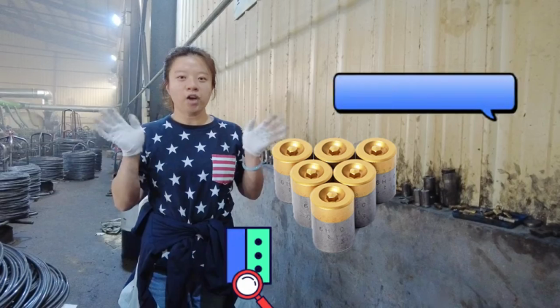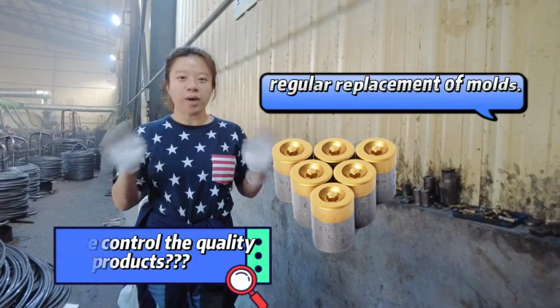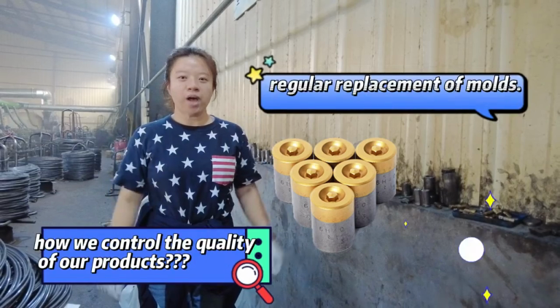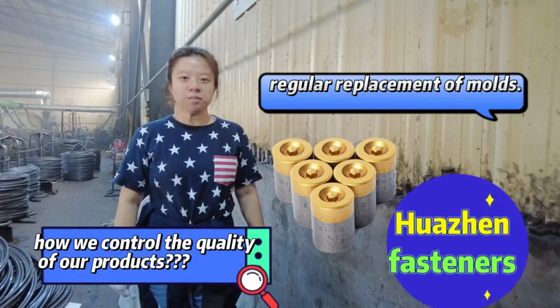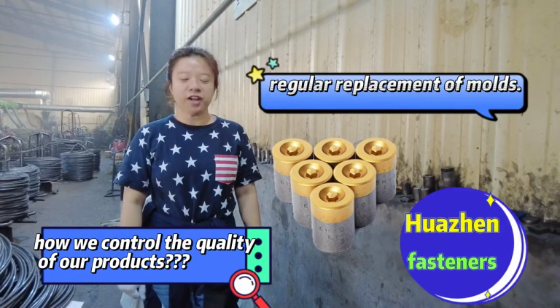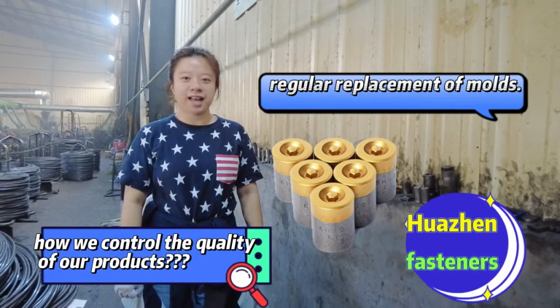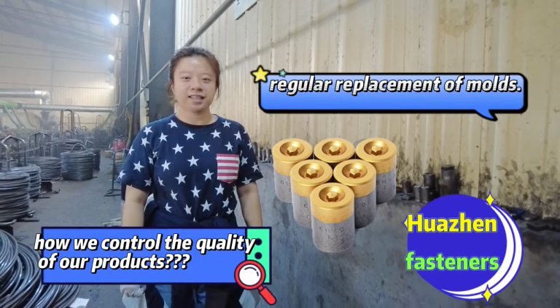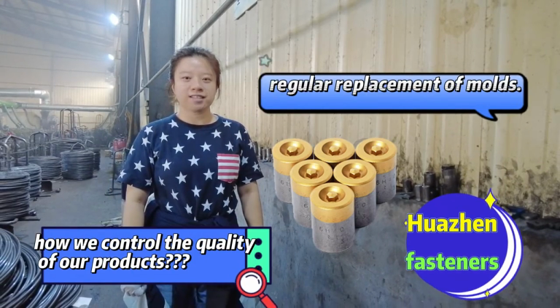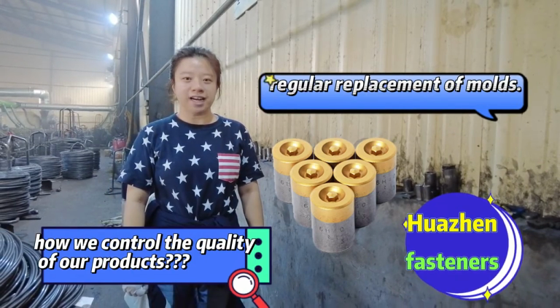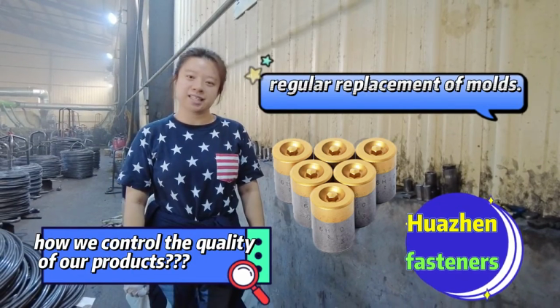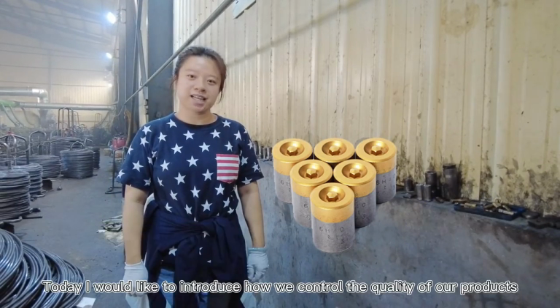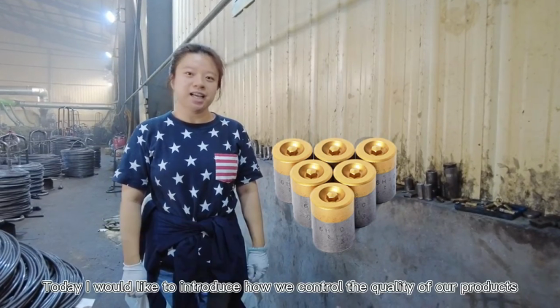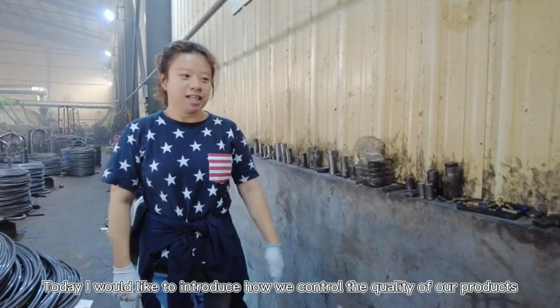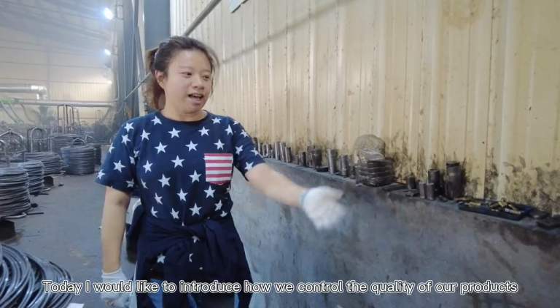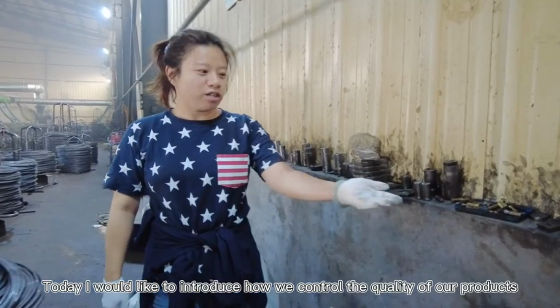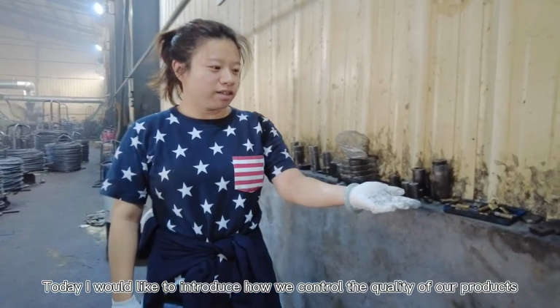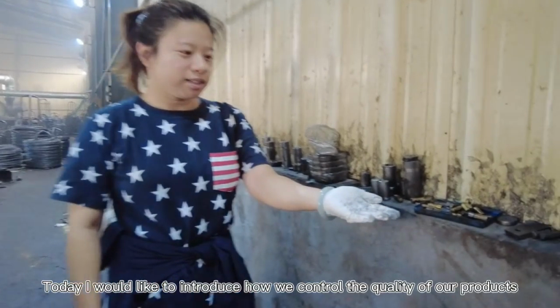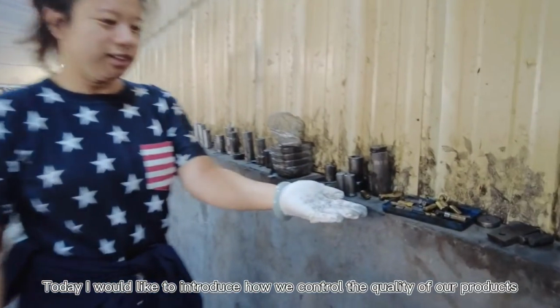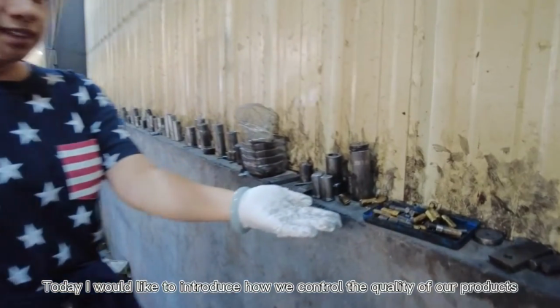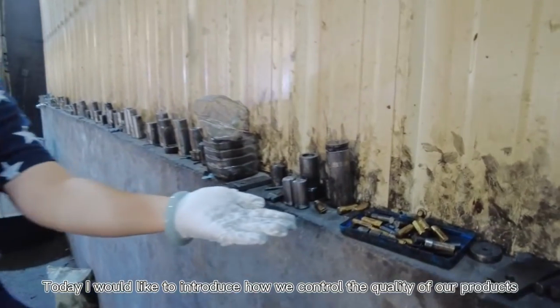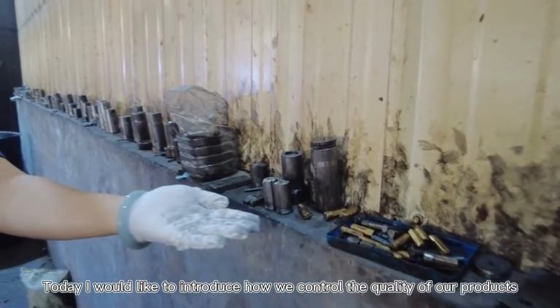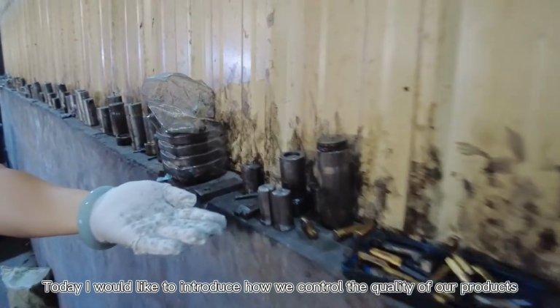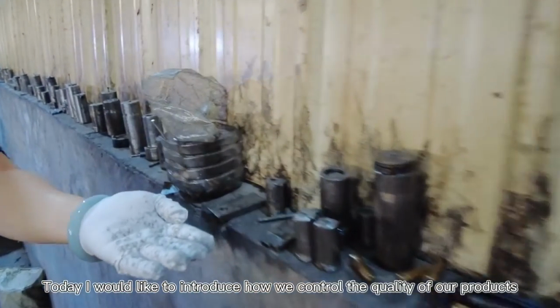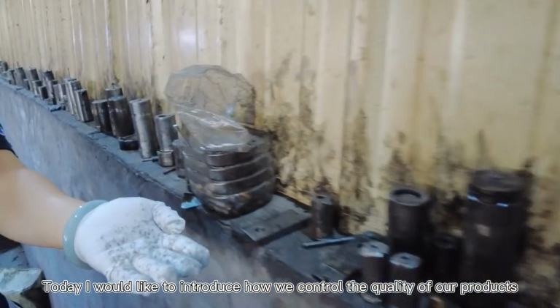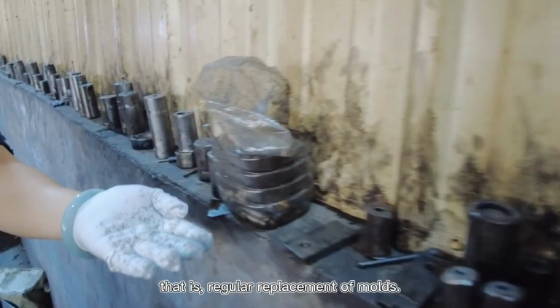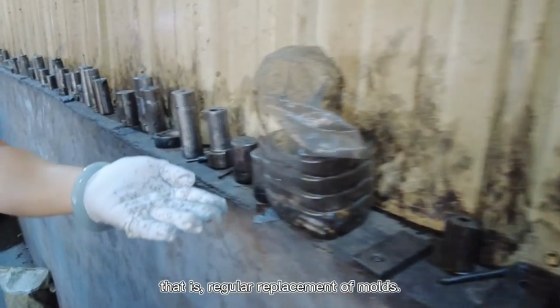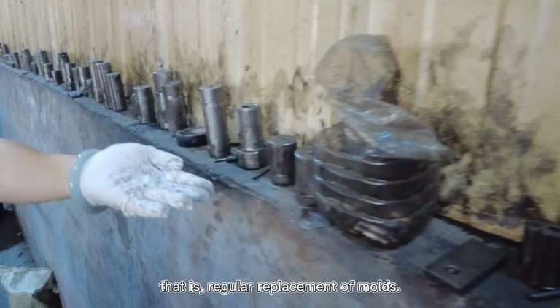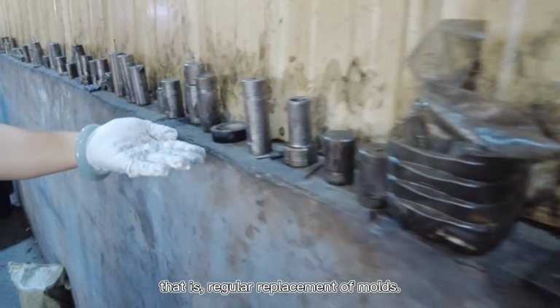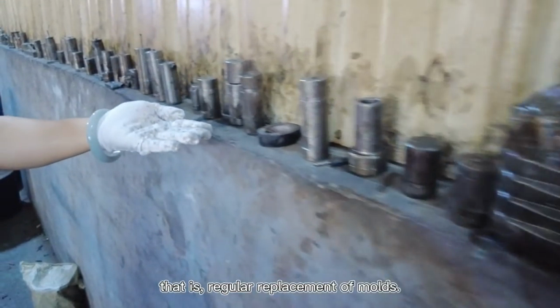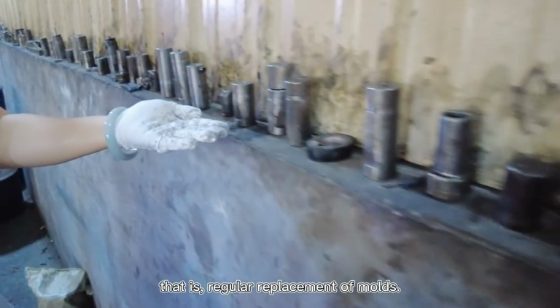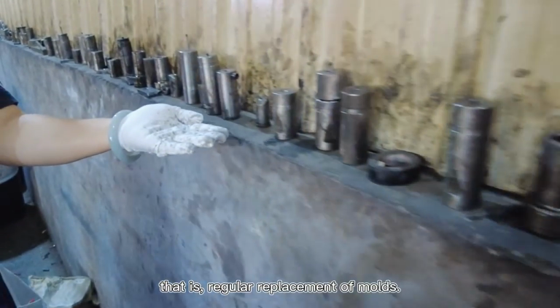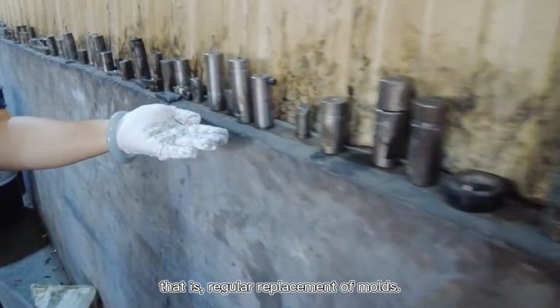Hello everyone. Welcome to Follow Selected Fastener. This is Jenny. Today I would like to introduce how we control the quality of our products — that is regular replacement of molds.